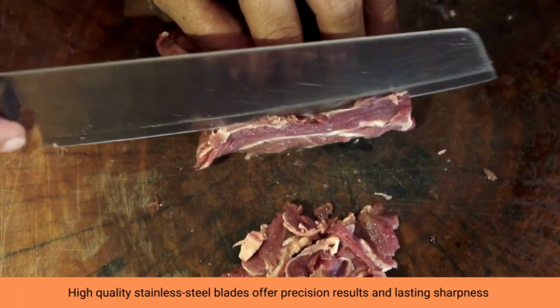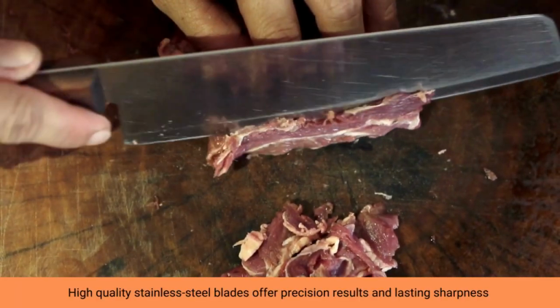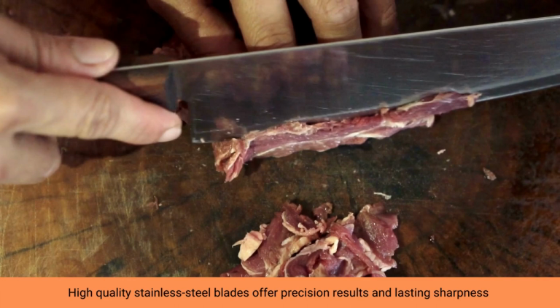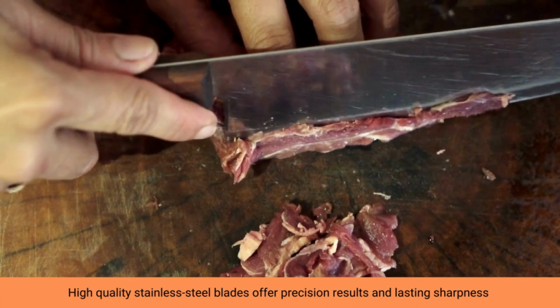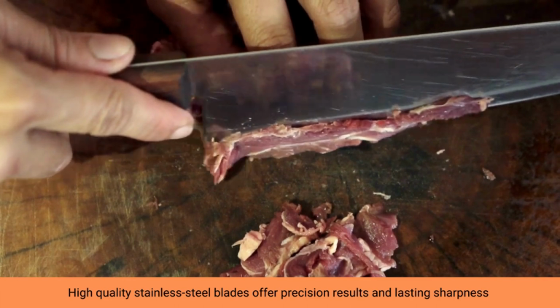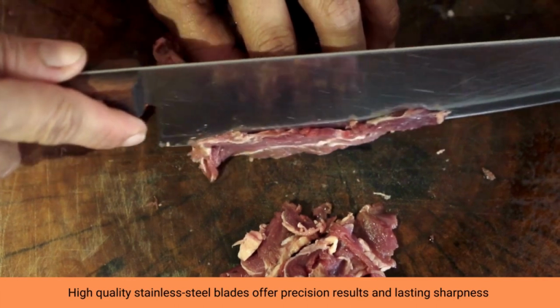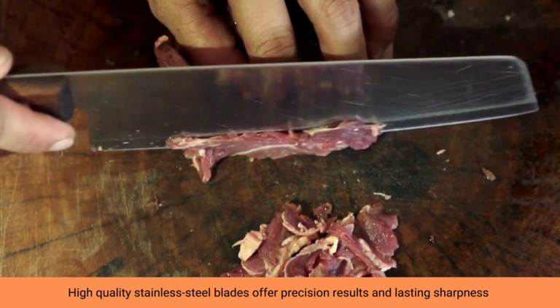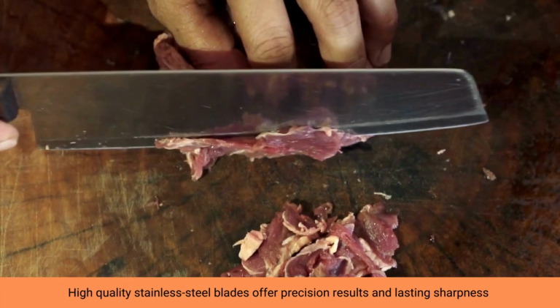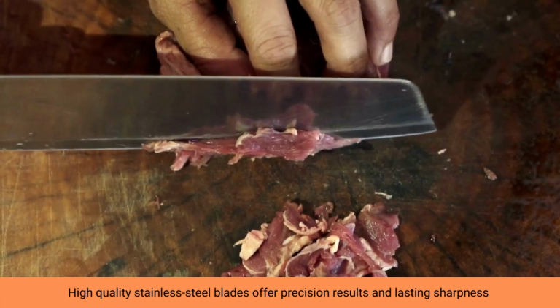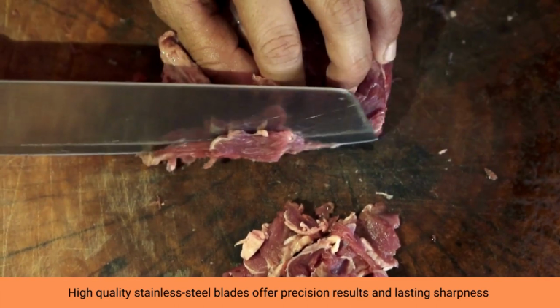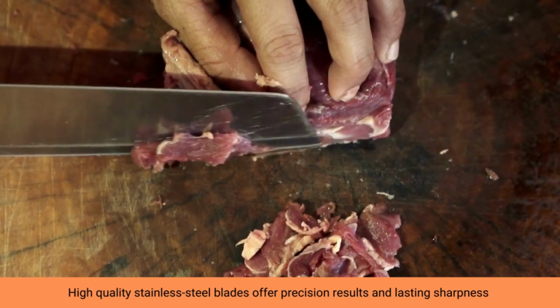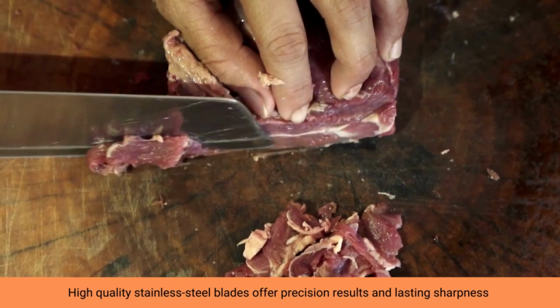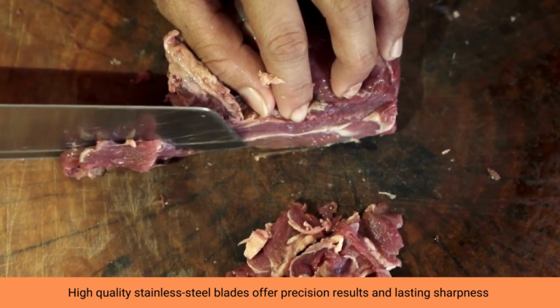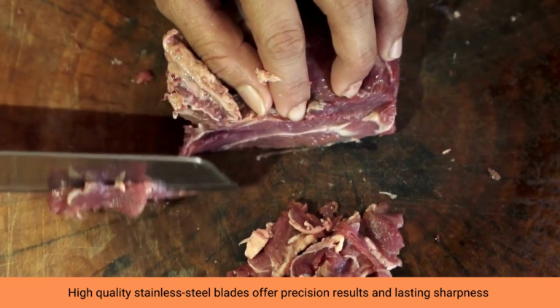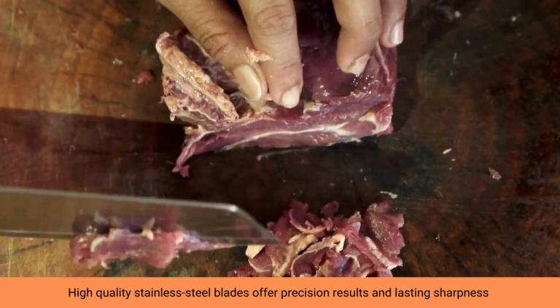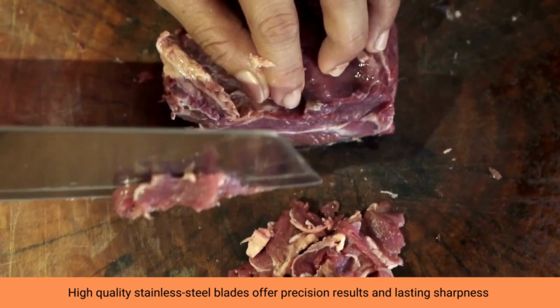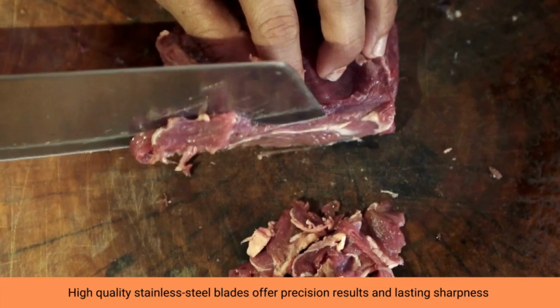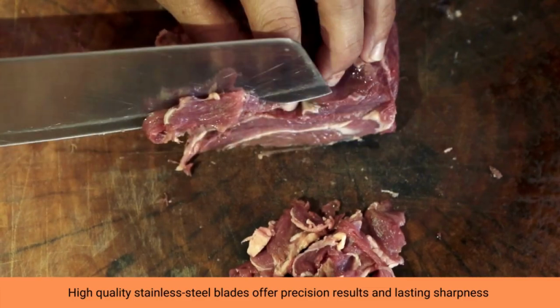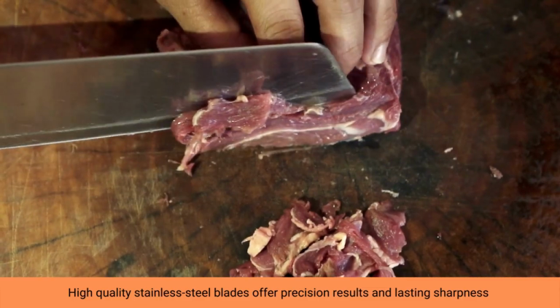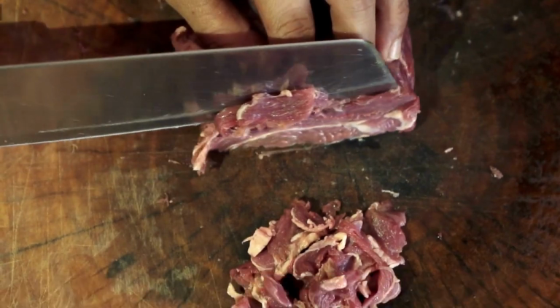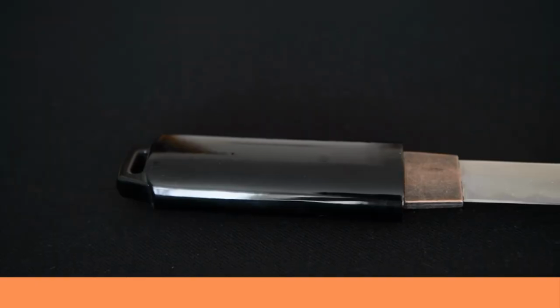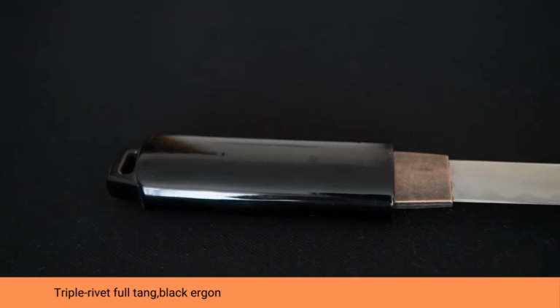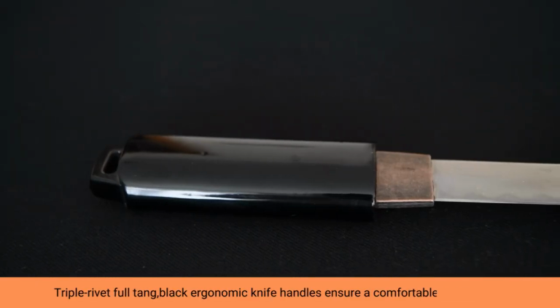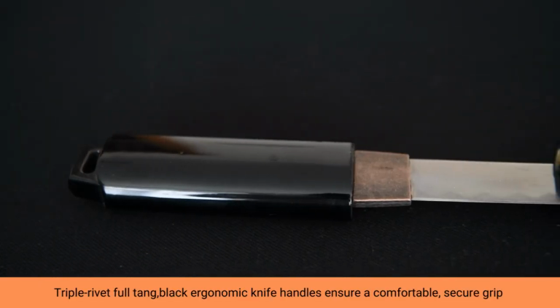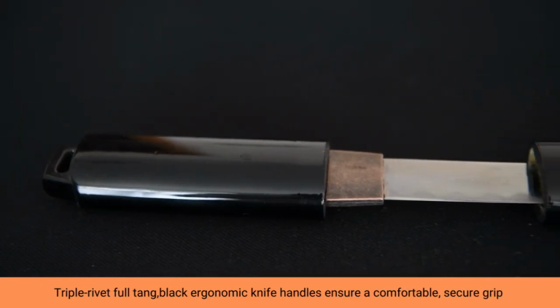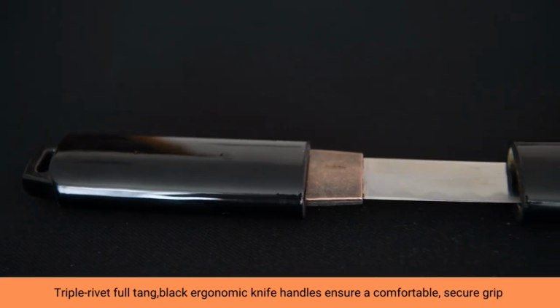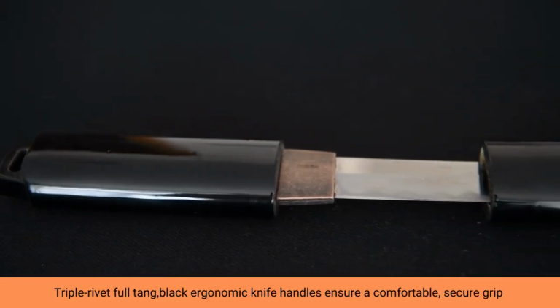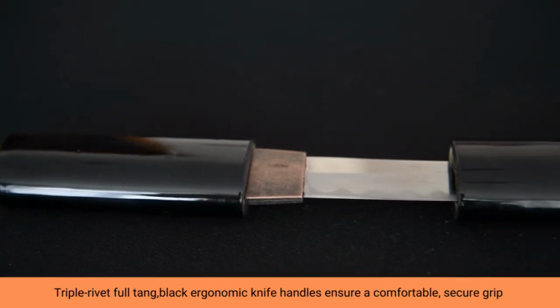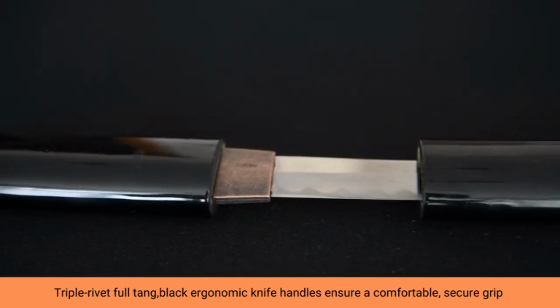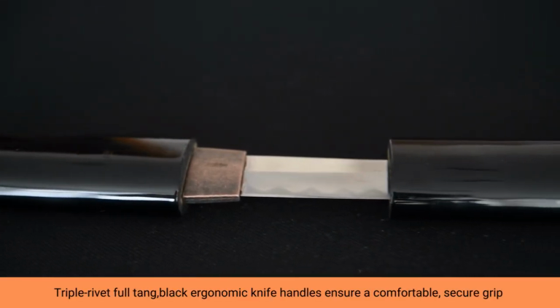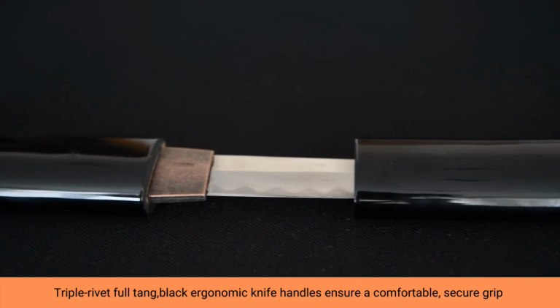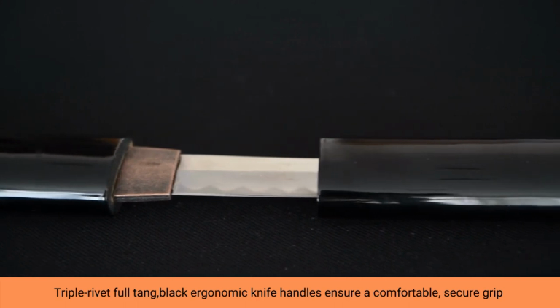Knives include 8-inch chef's knife, 8-inch slicing knife, 8-inch bread knife, 5.5-inch utility knife, 3.5-inch peeling paring knife, and 4.5-inch steak knives.